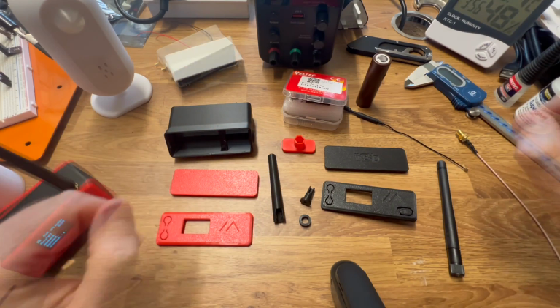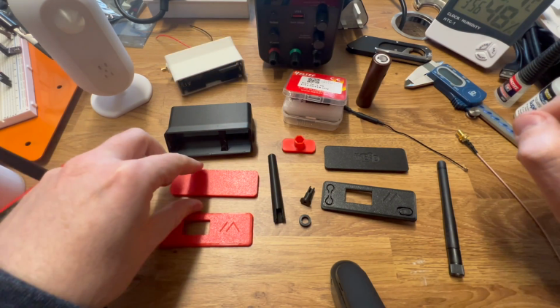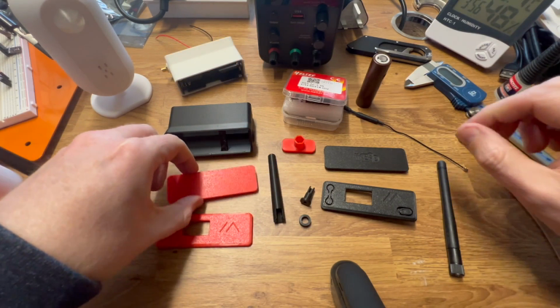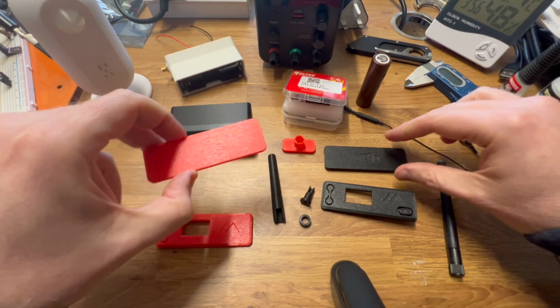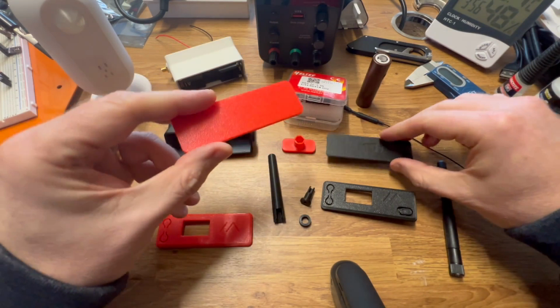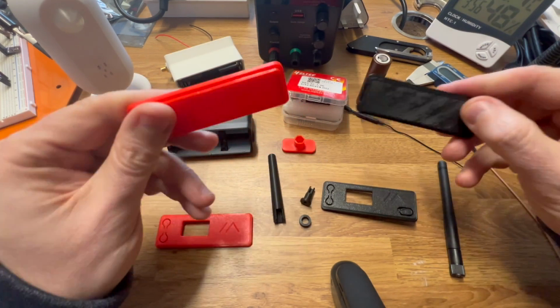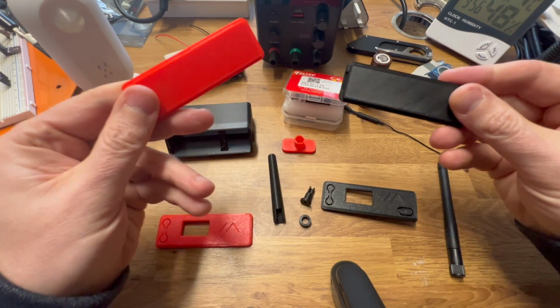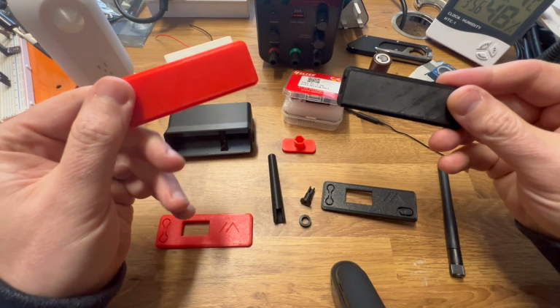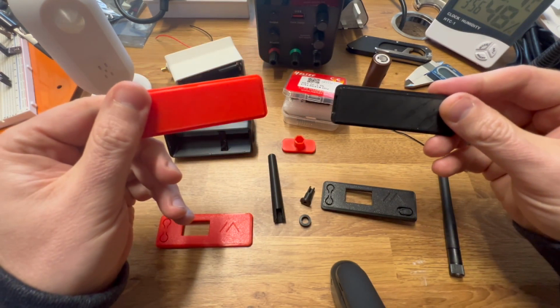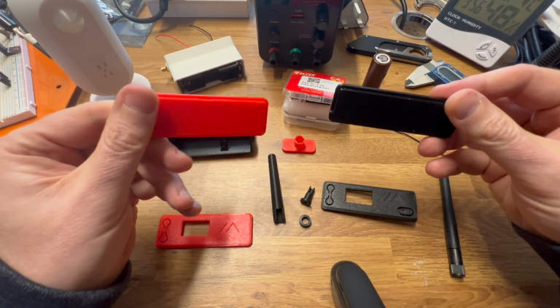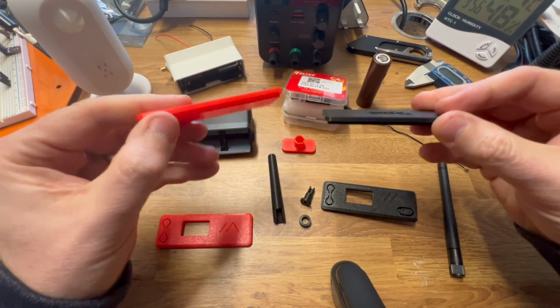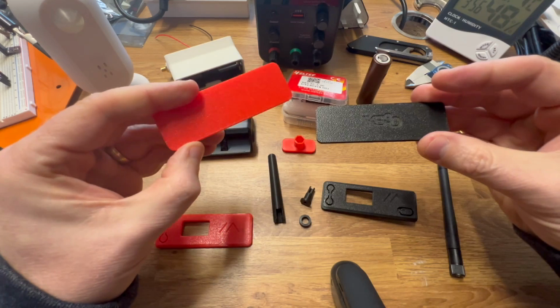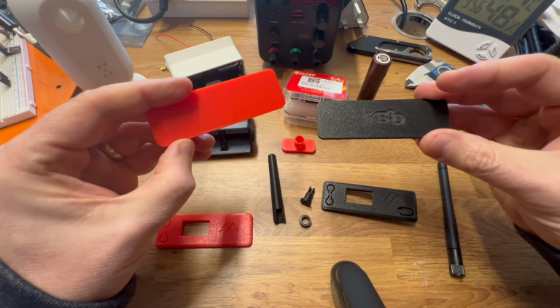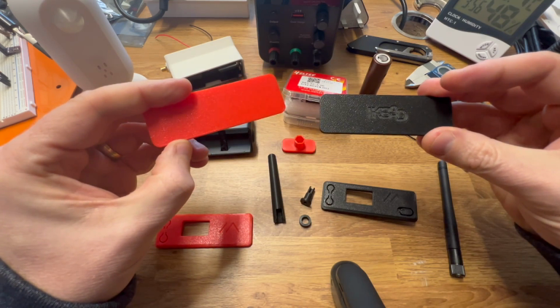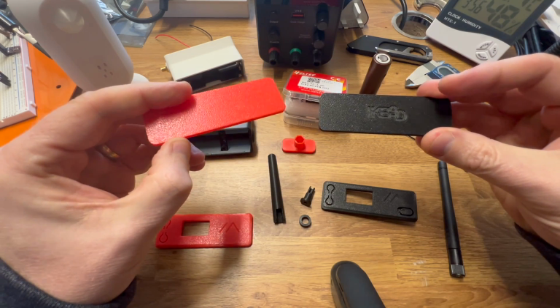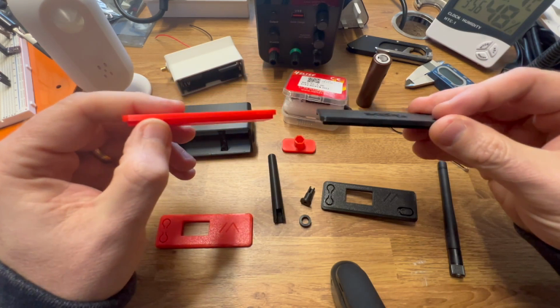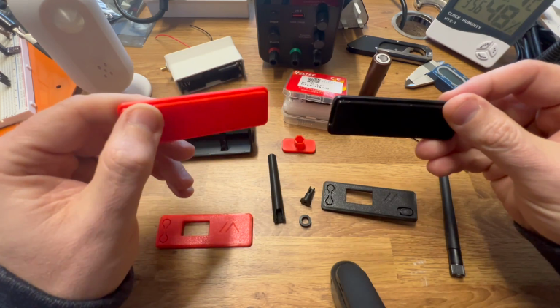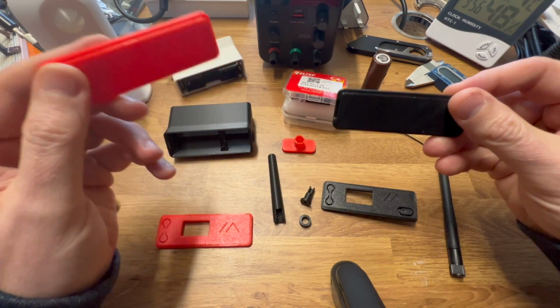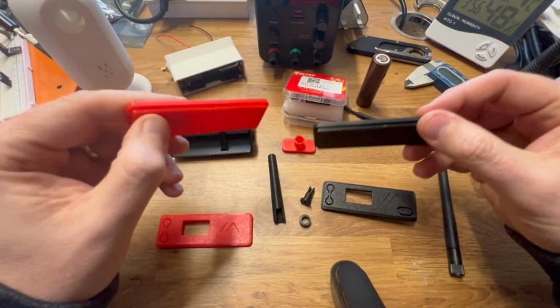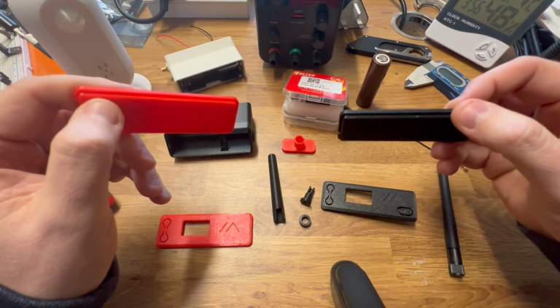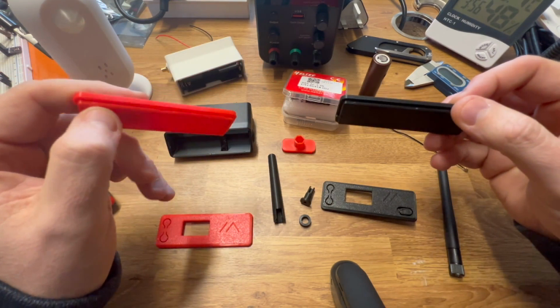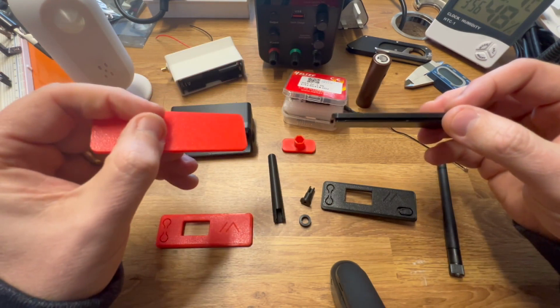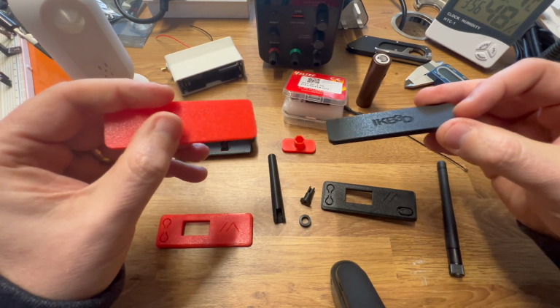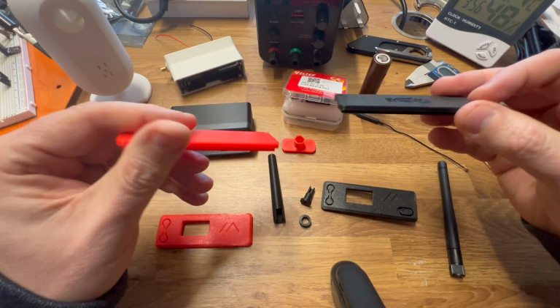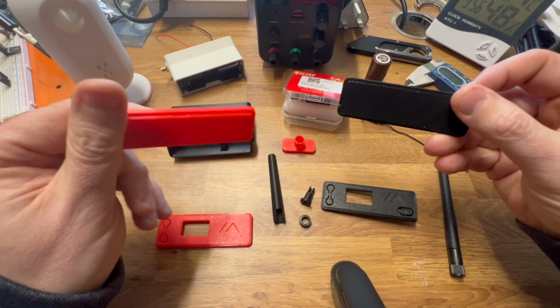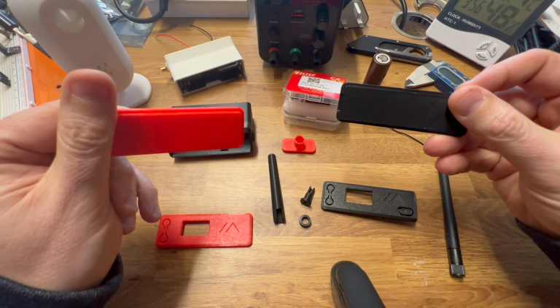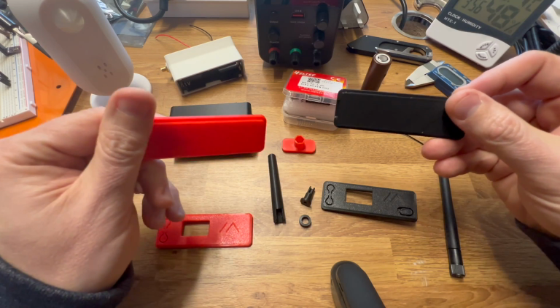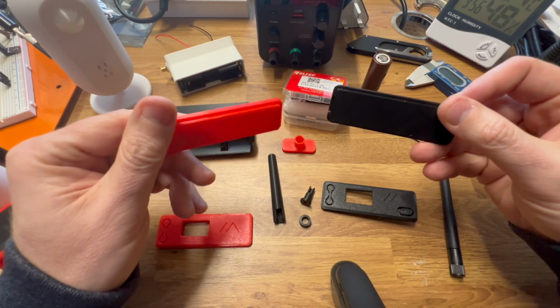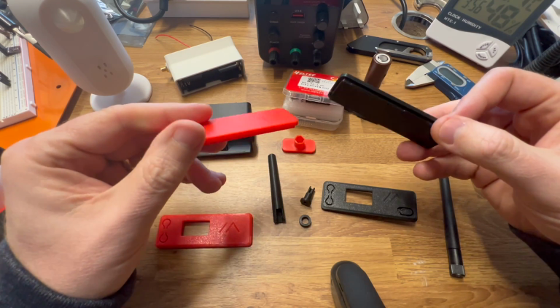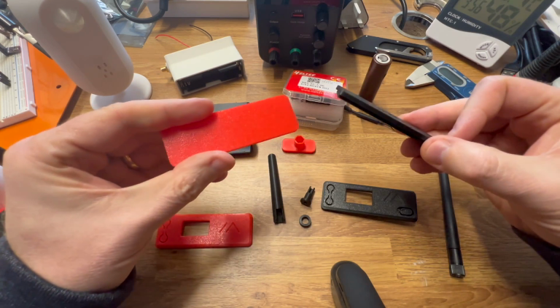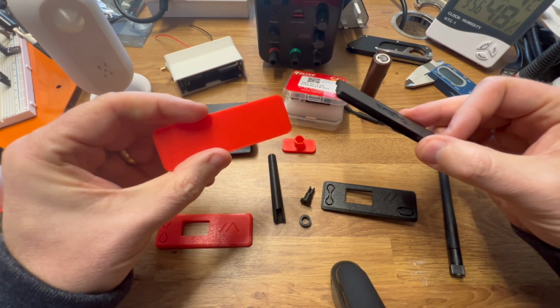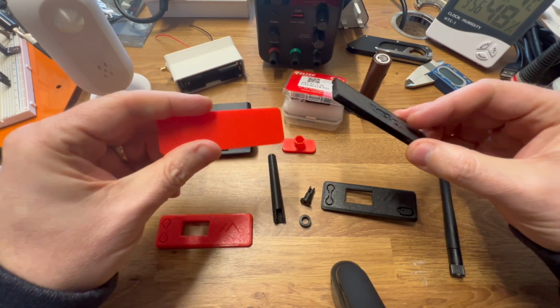You then have the back cover, which simply snaps on to cover the battery. As you can see from the design, you can mix and match the colour schemes to customise it as you want.